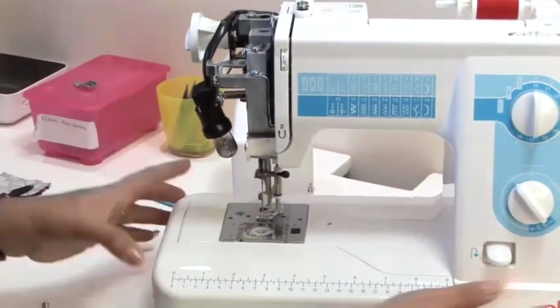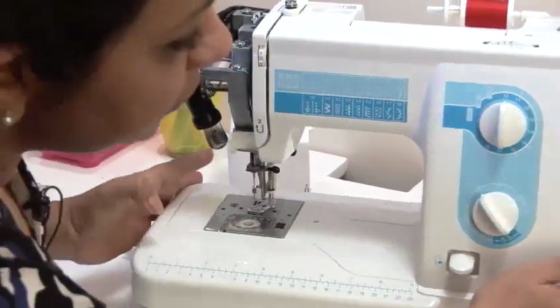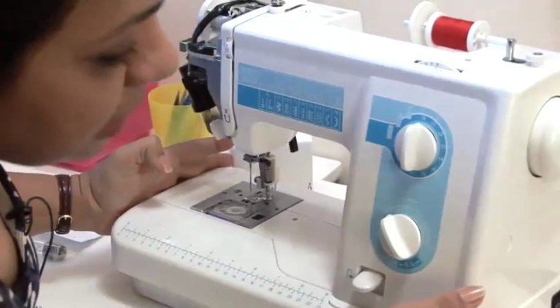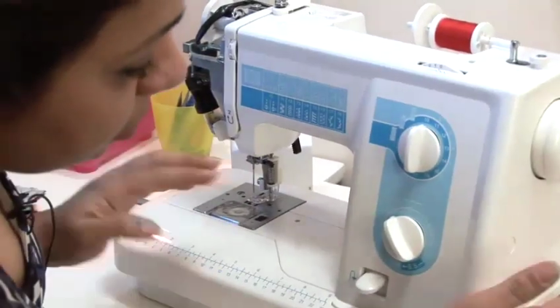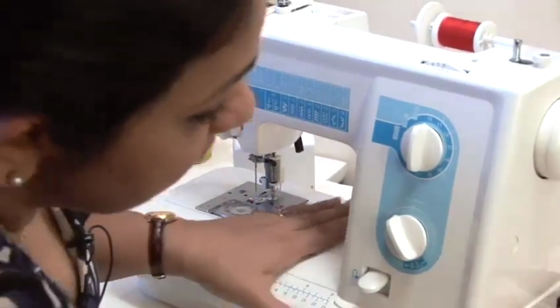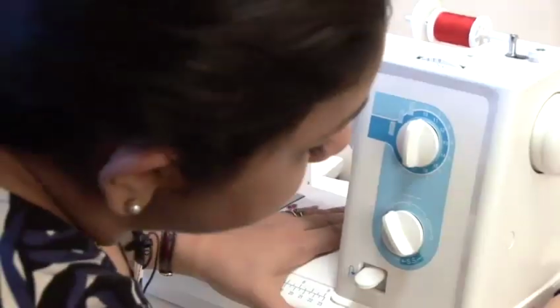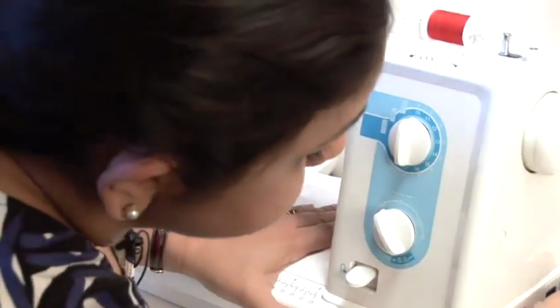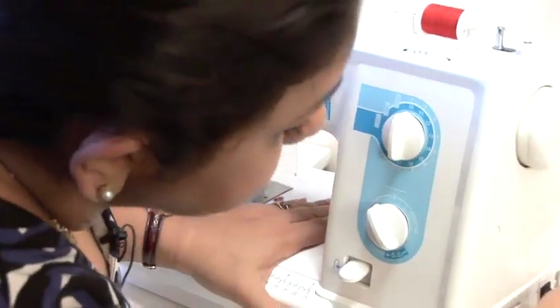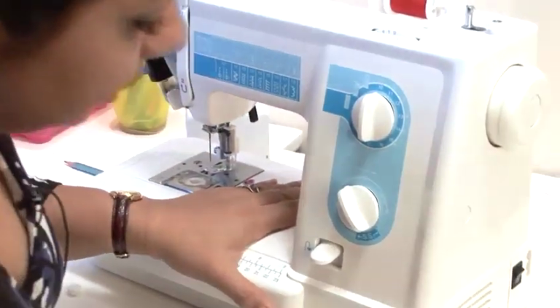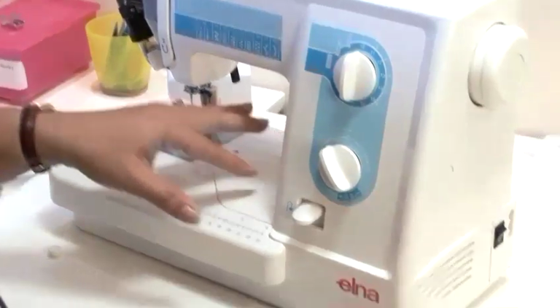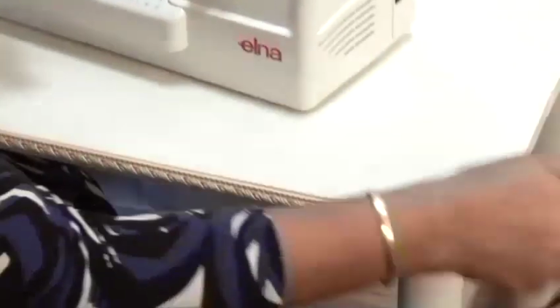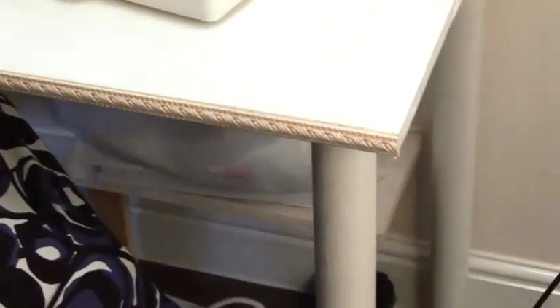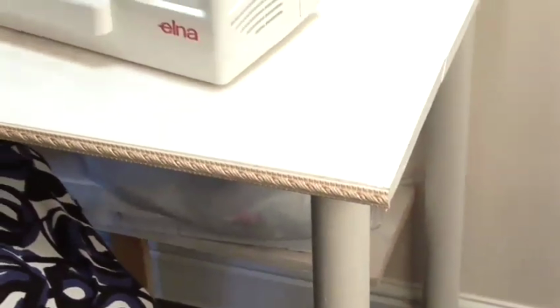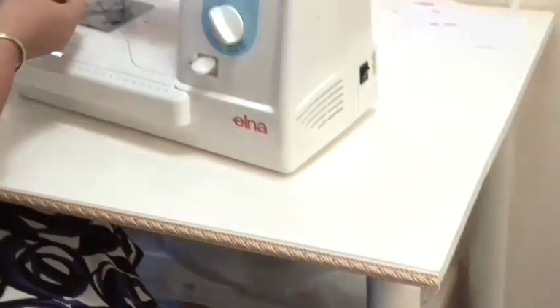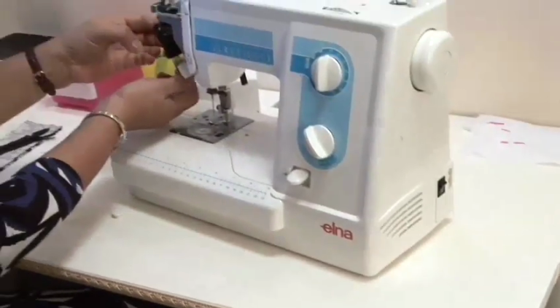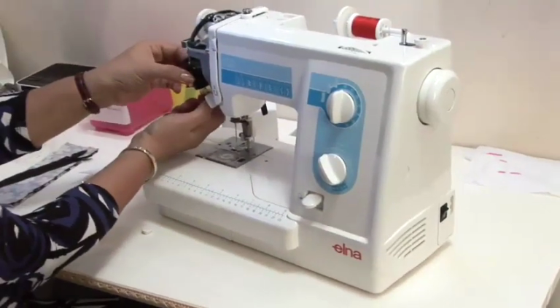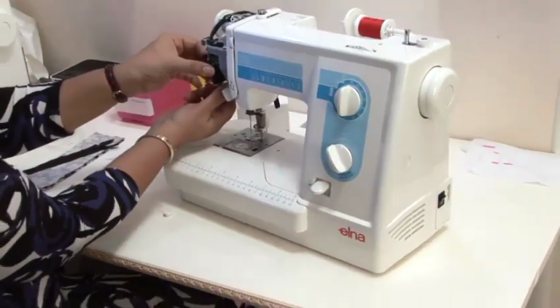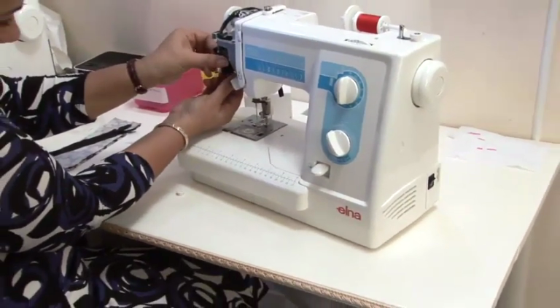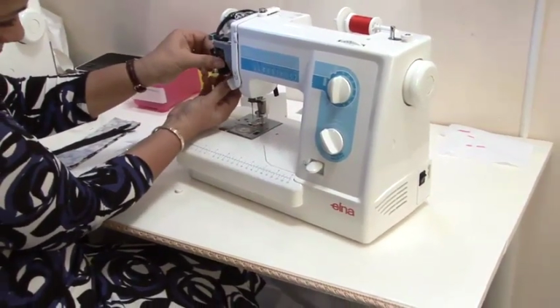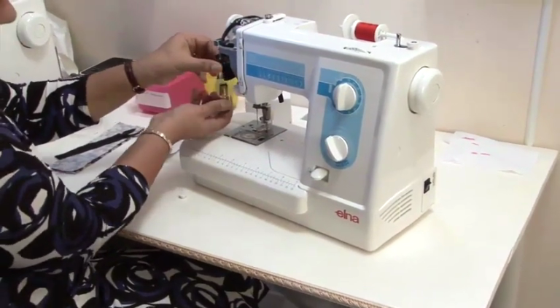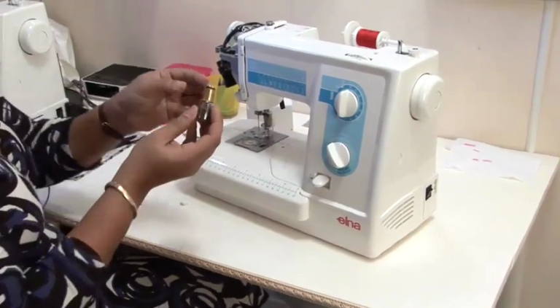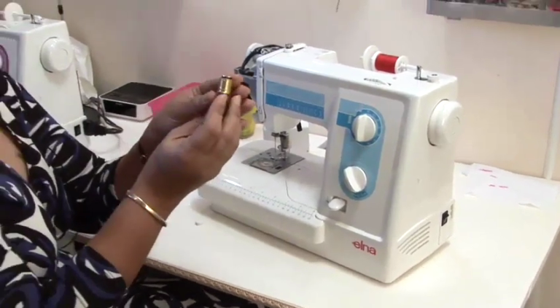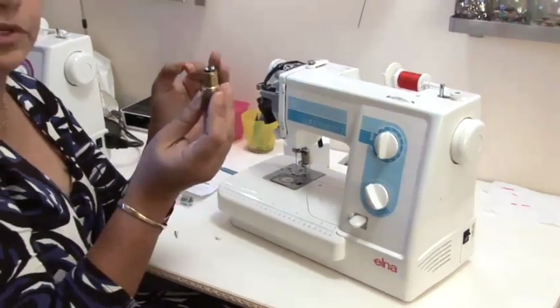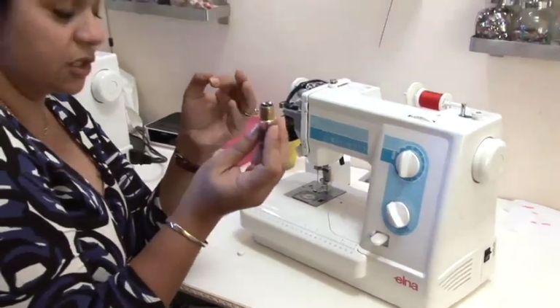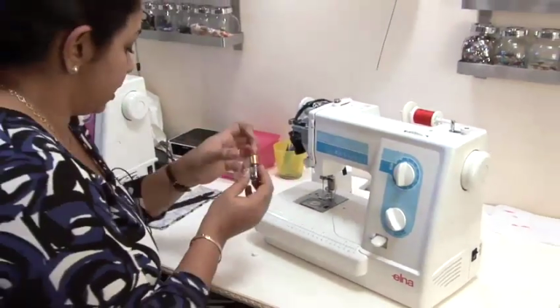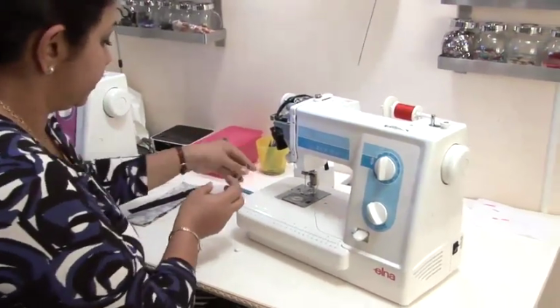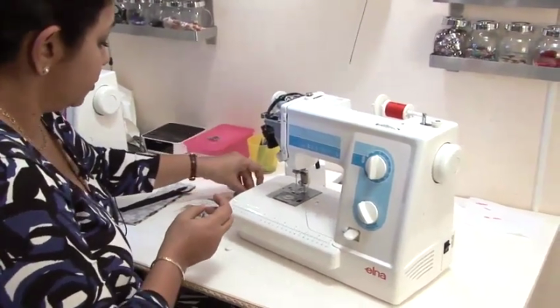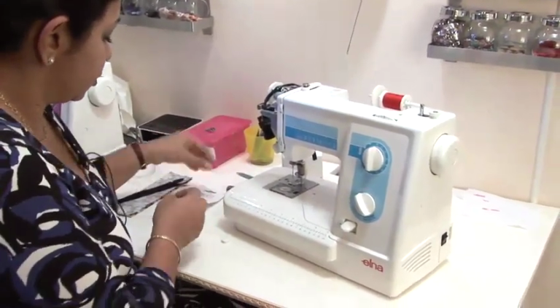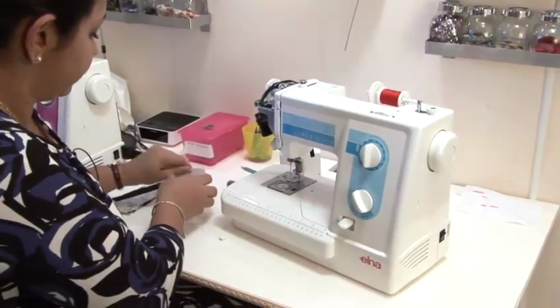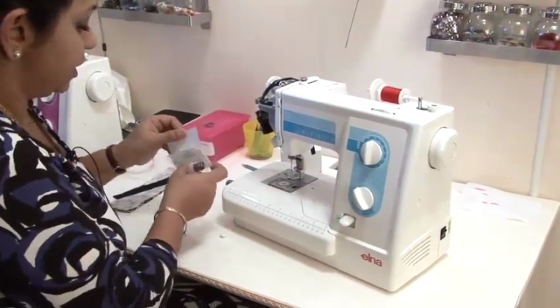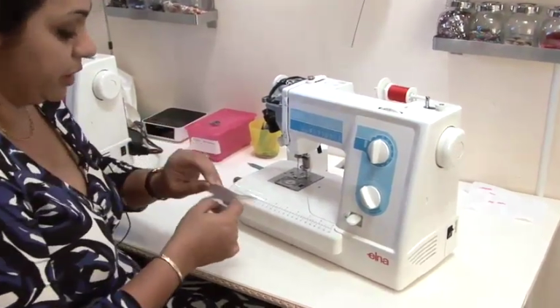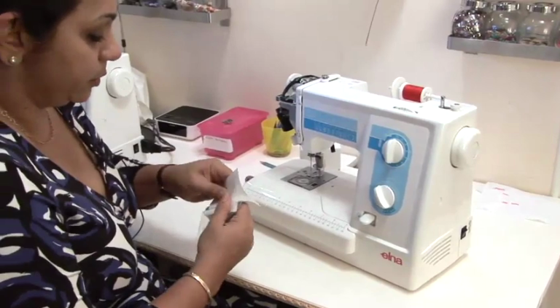Making sure that your machine is unplugged, undo the bulb. This one is a pin type but you also get screw type bulbs which will just screw off in the same way a regular bulb would.